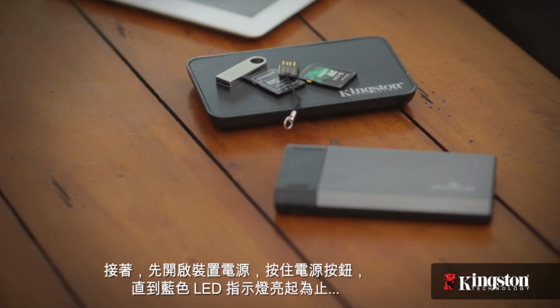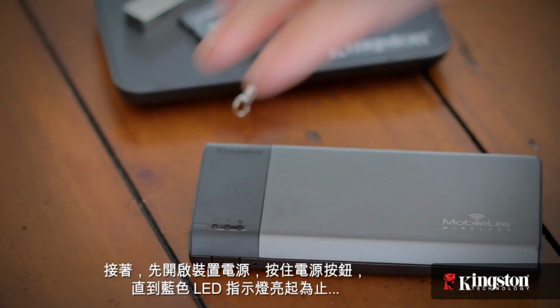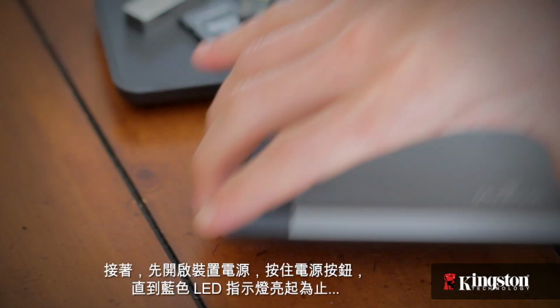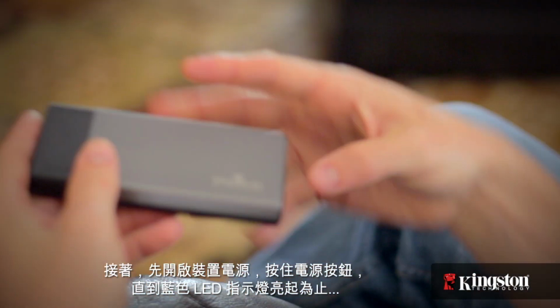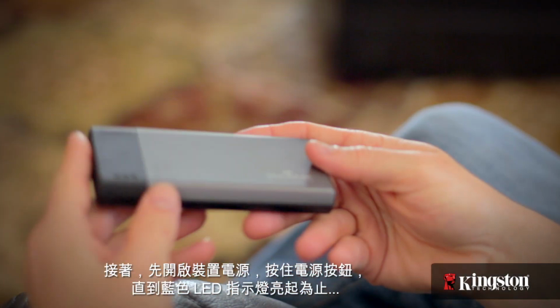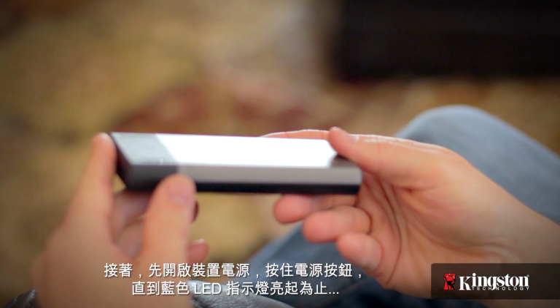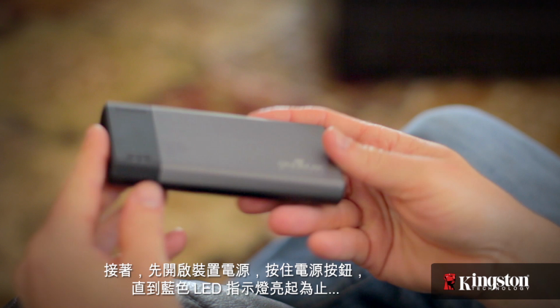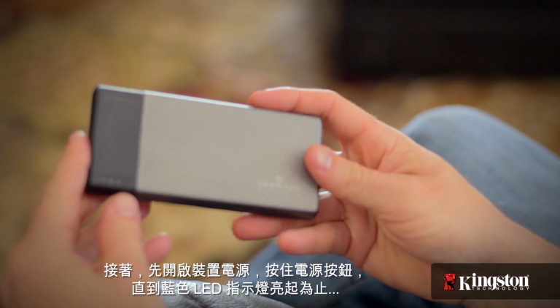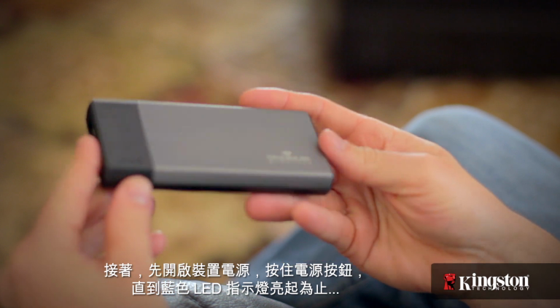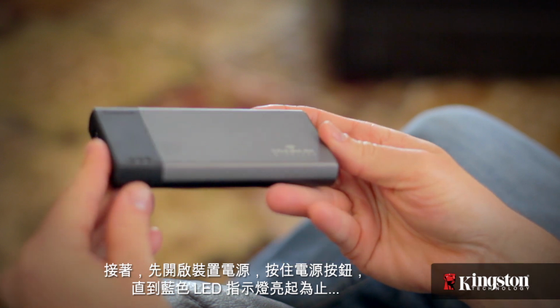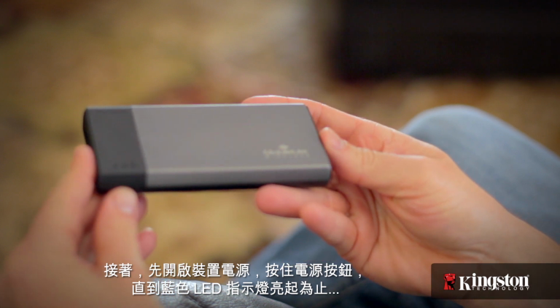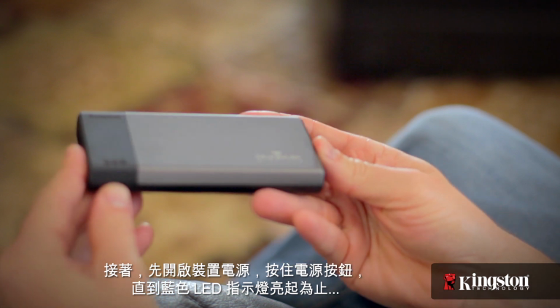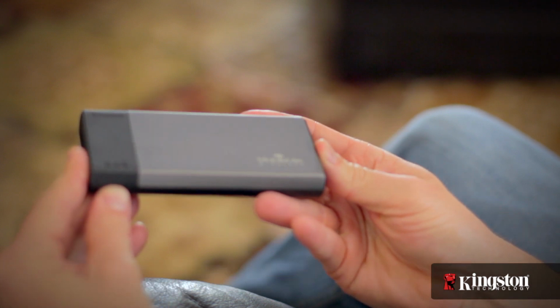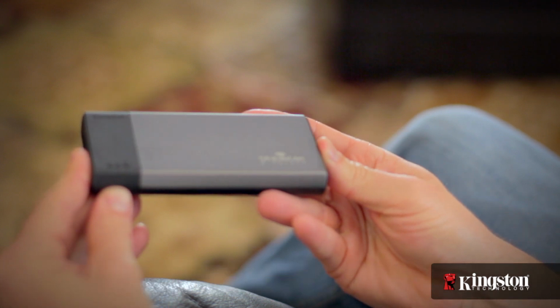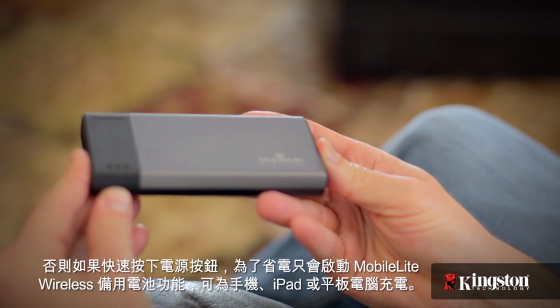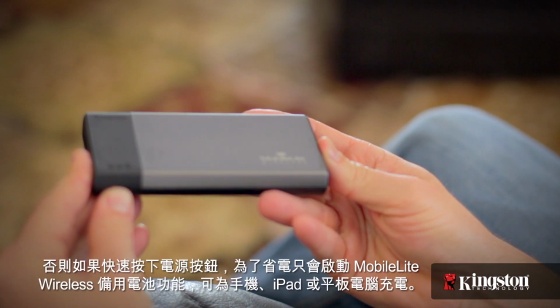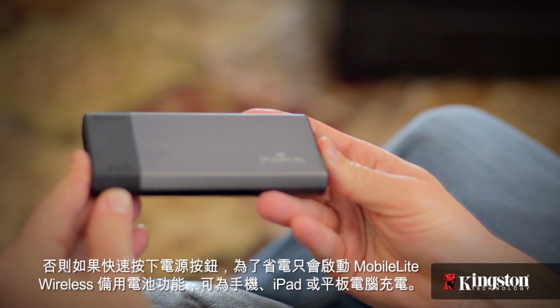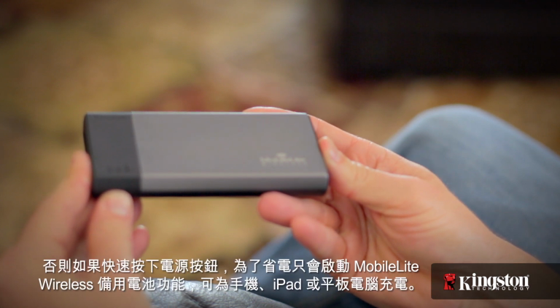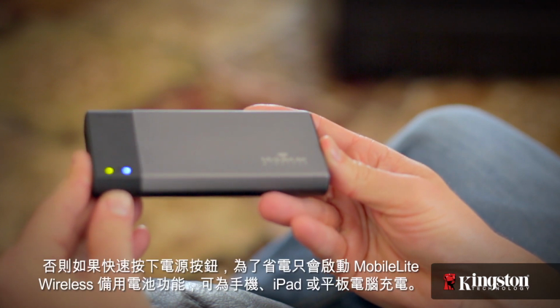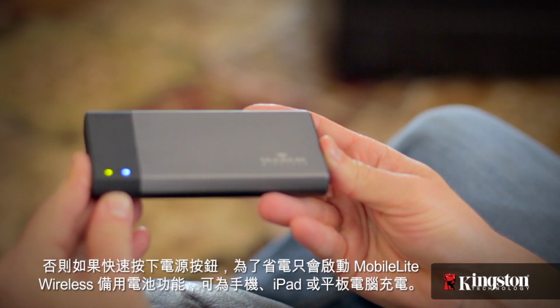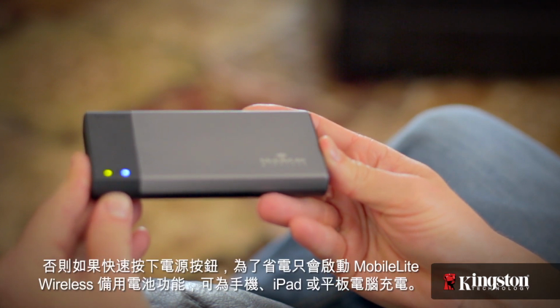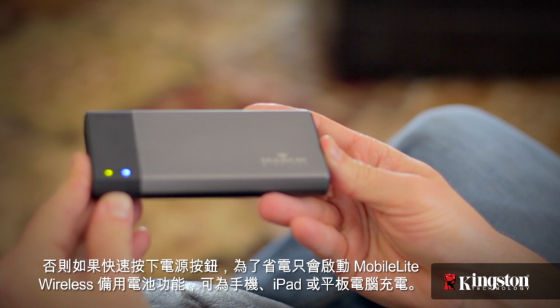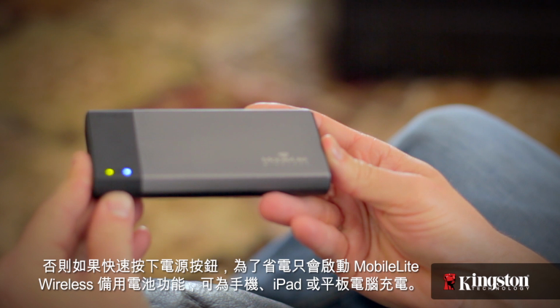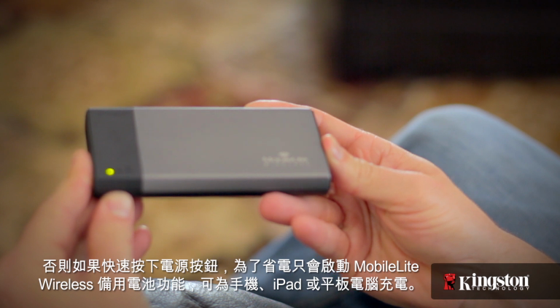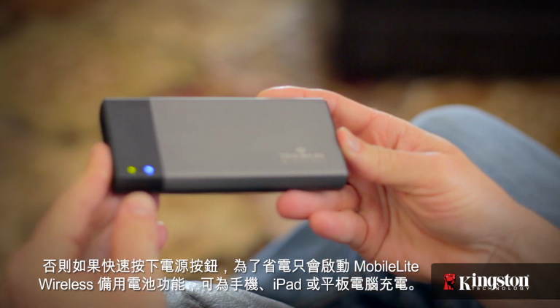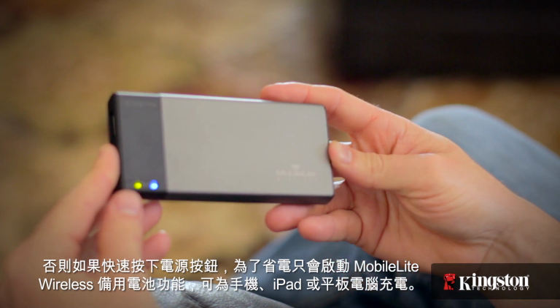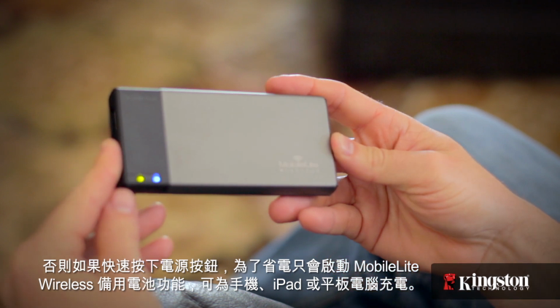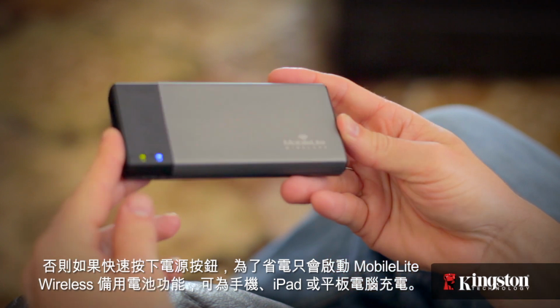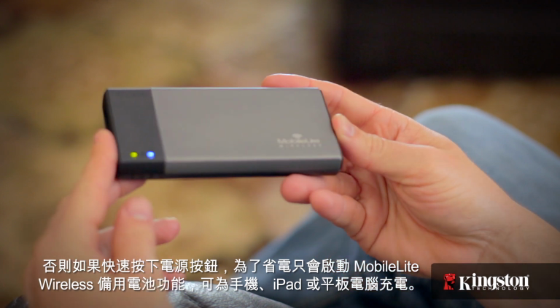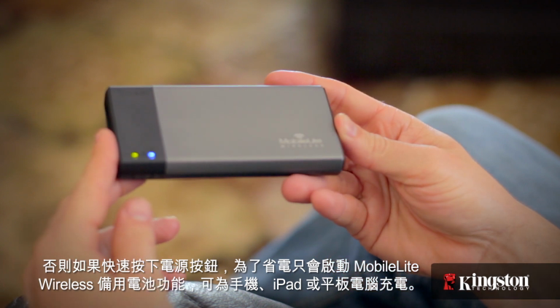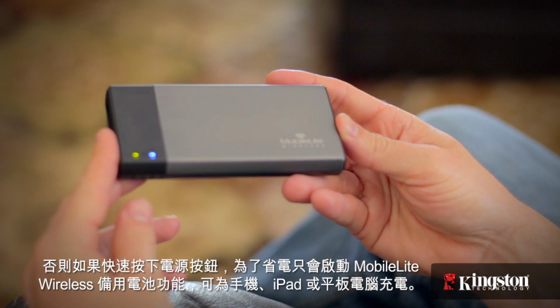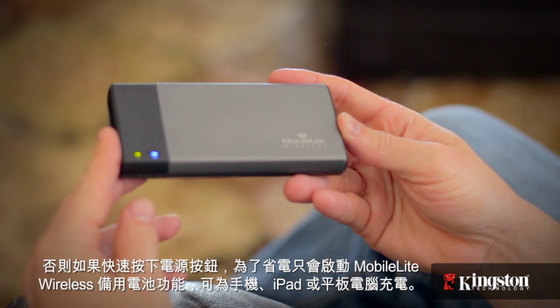Then, start by powering on the device by holding down the power button until you see the blue LED light. Otherwise a quick press will conserve the battery and only activate the MobileLite Wireless as a backup battery for your phone or even your iPad or tablet.